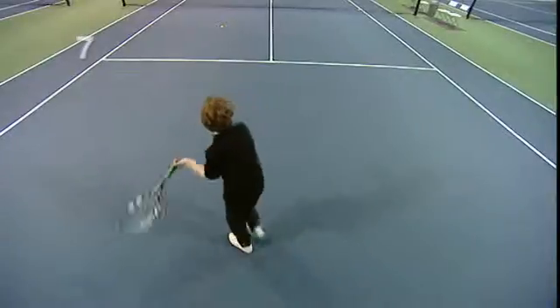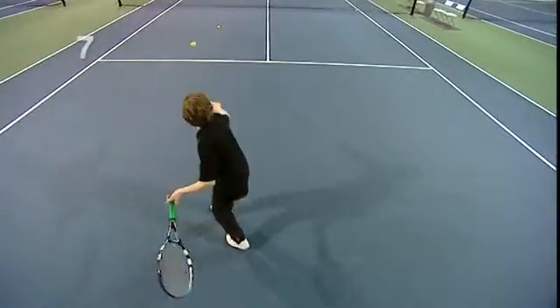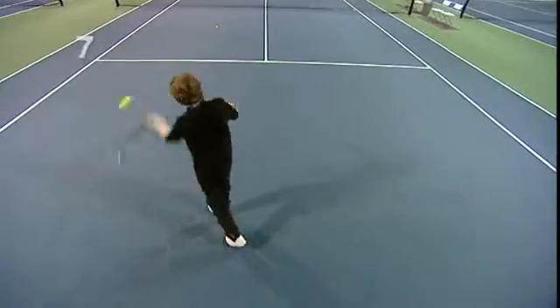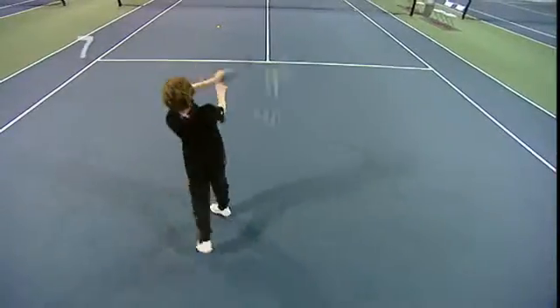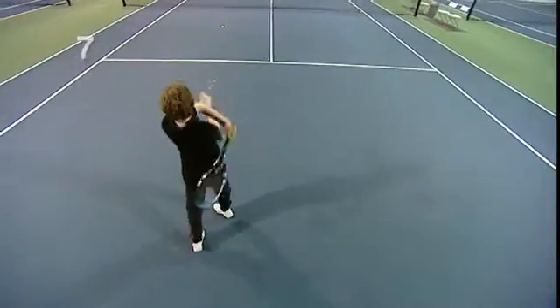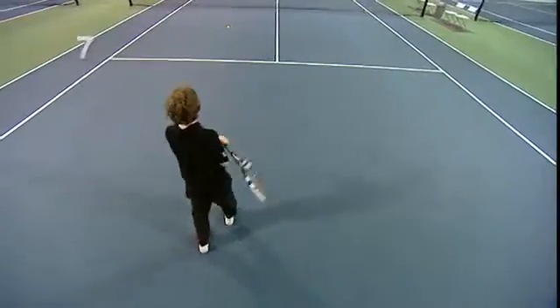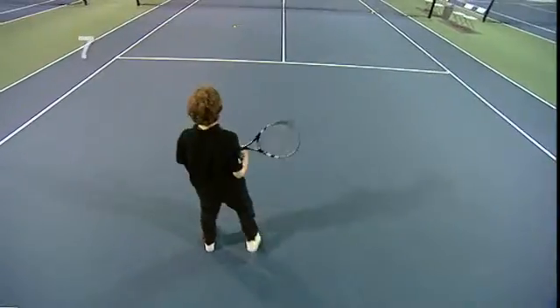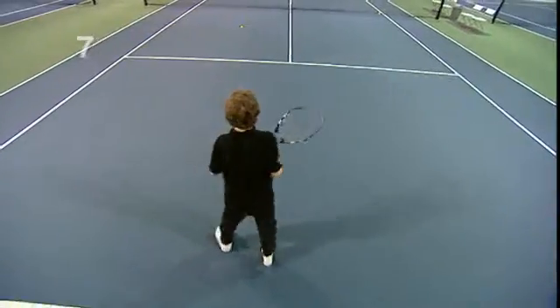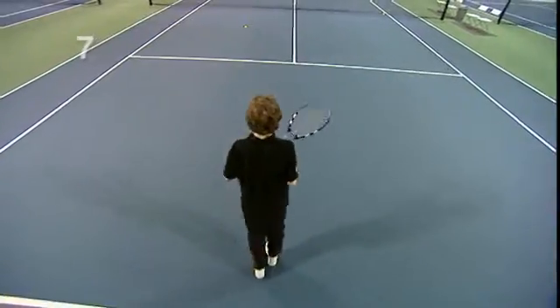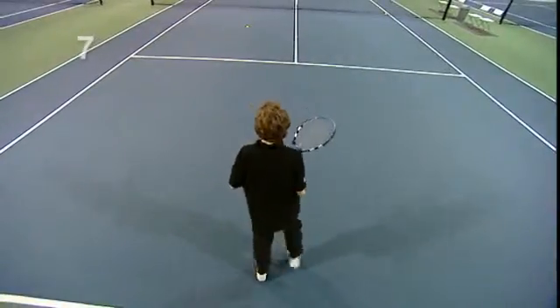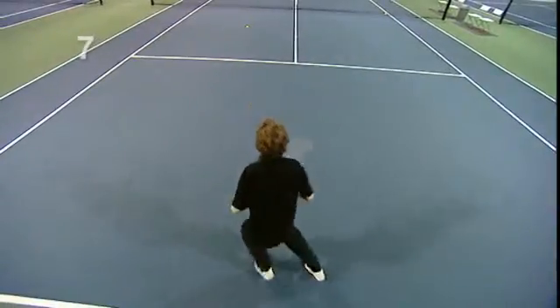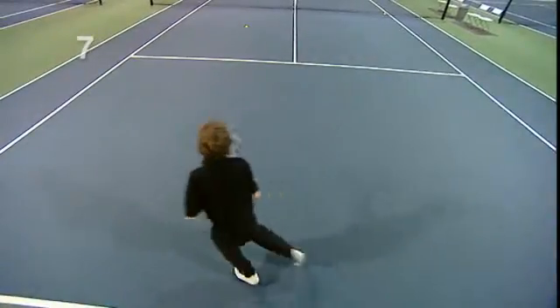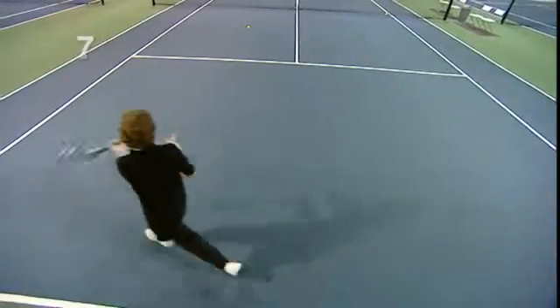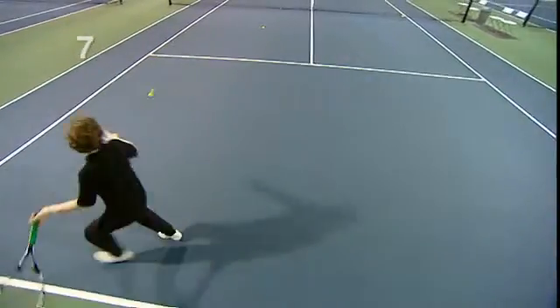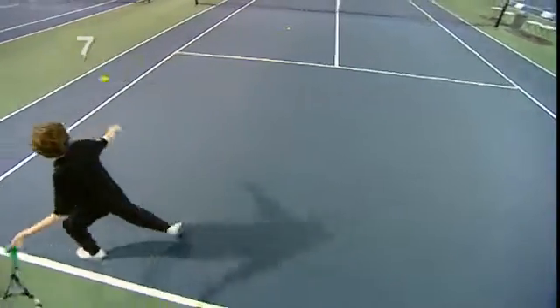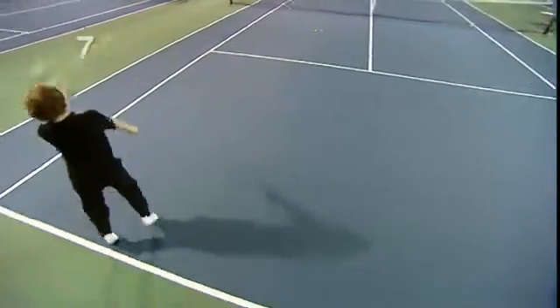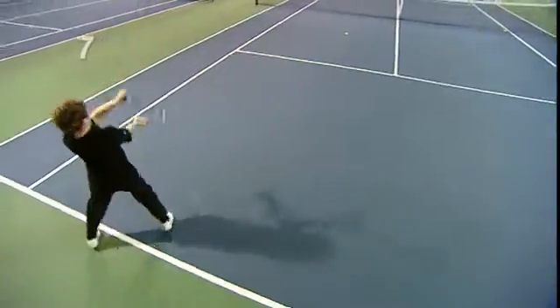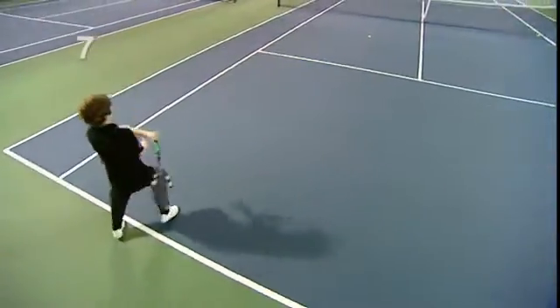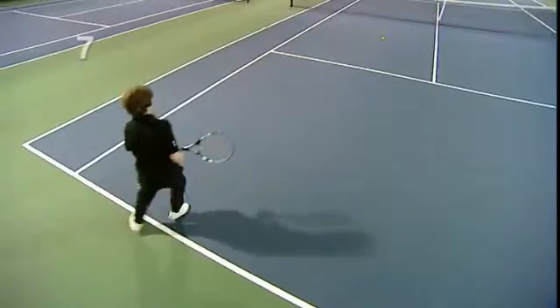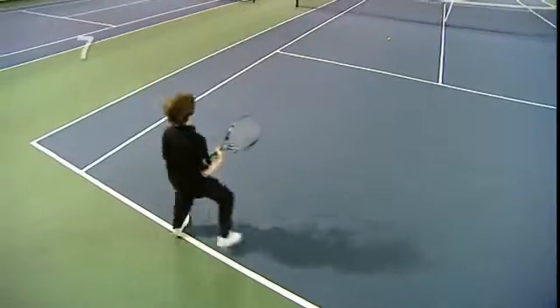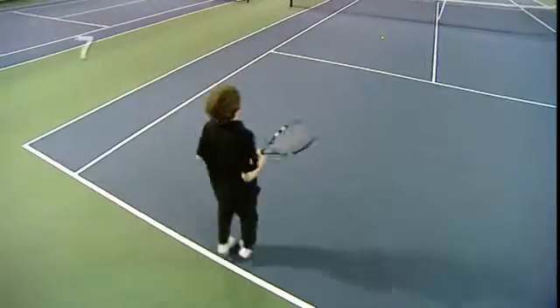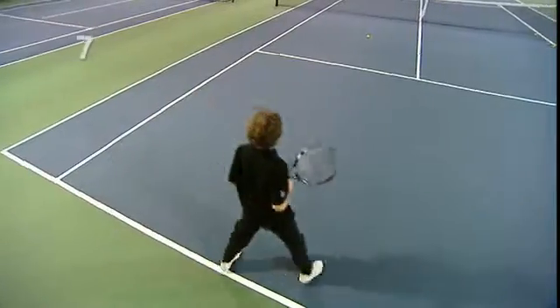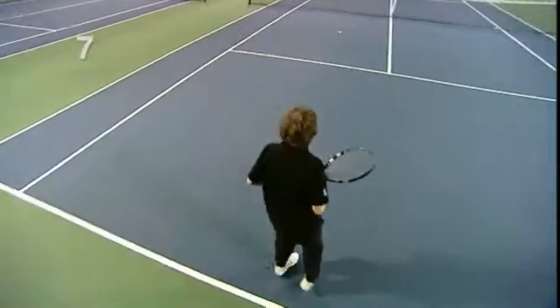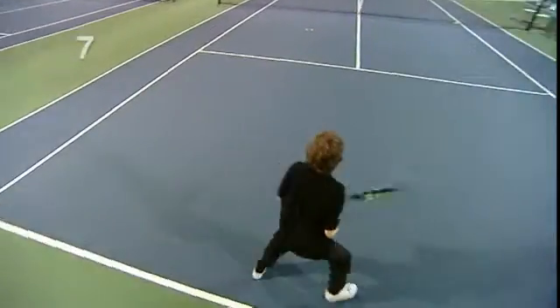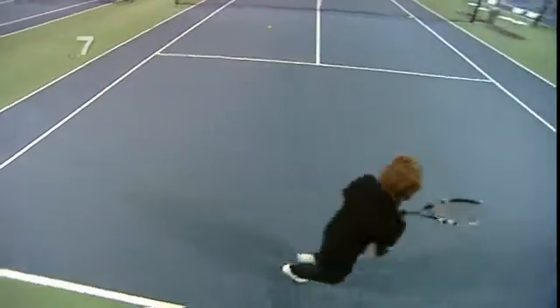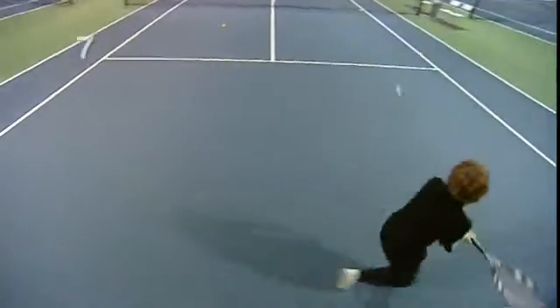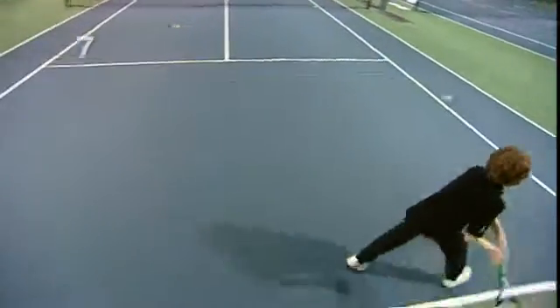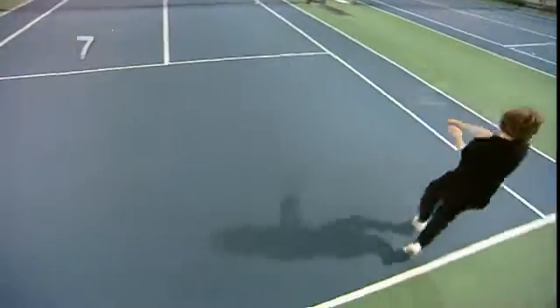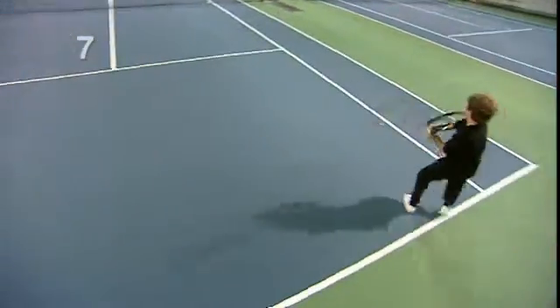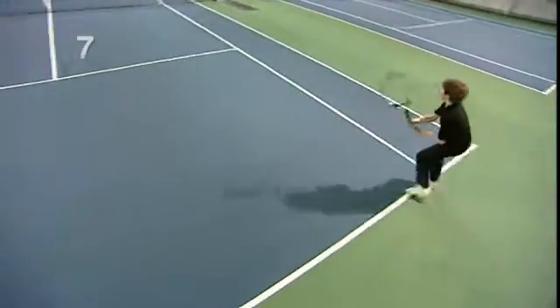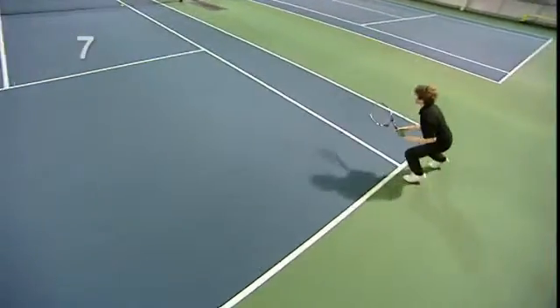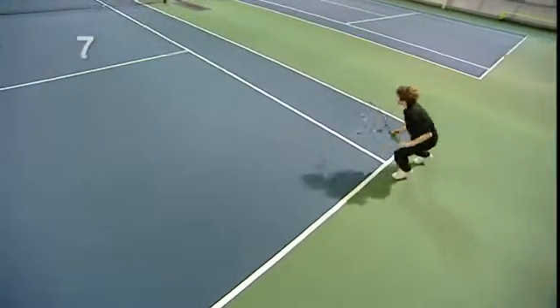This is especially evident when they find themselves off-balance or out of position. They can also identify specific practices to improve their own game.